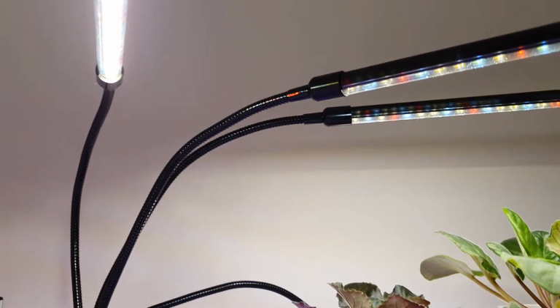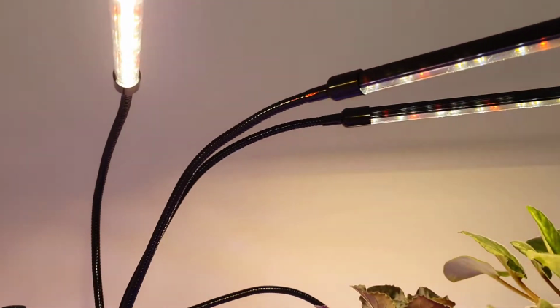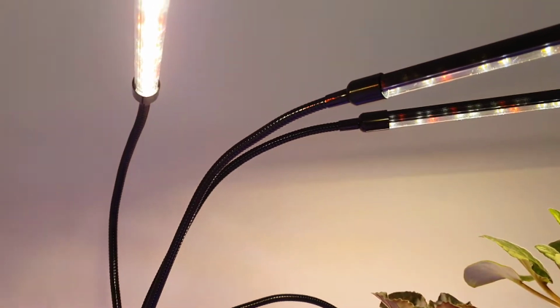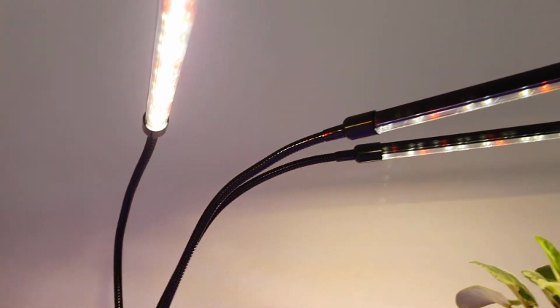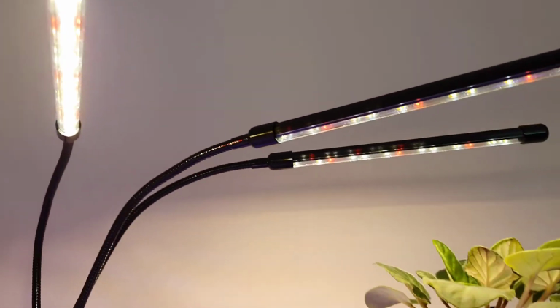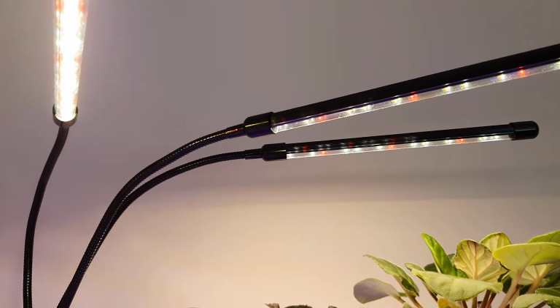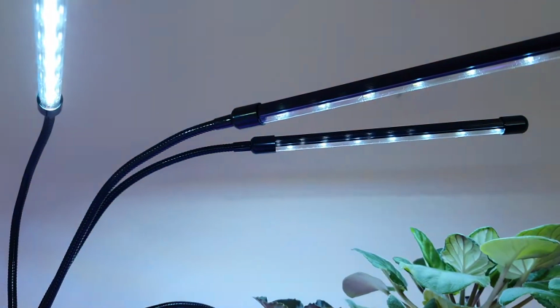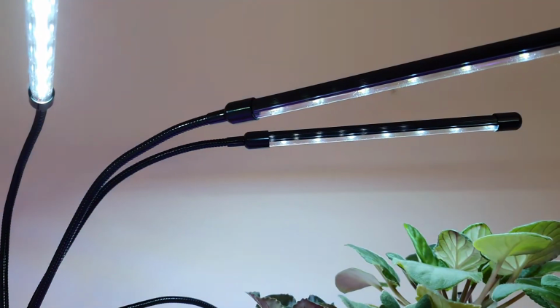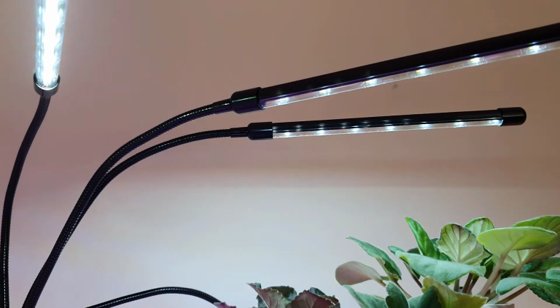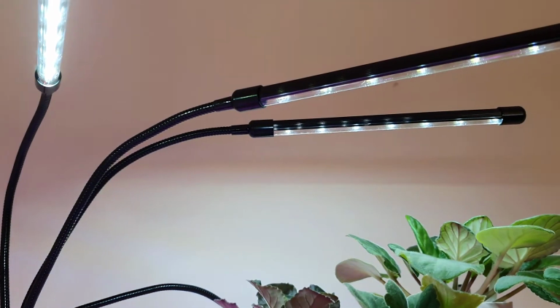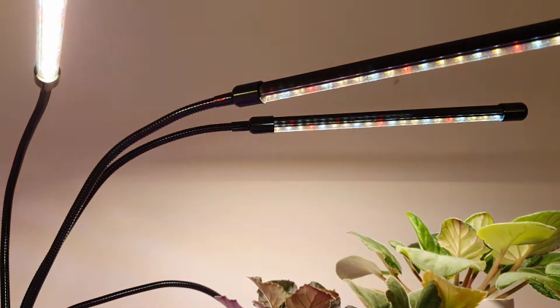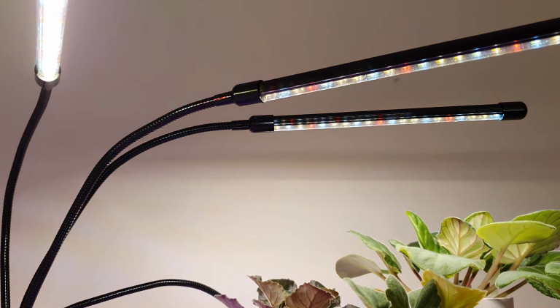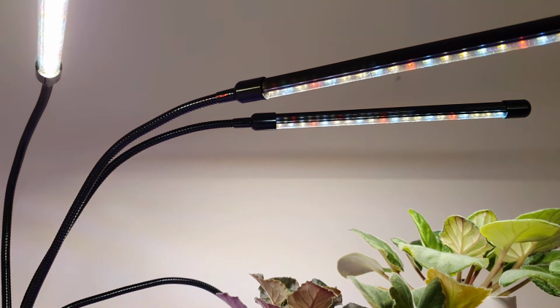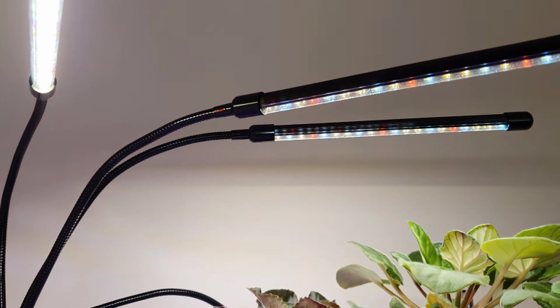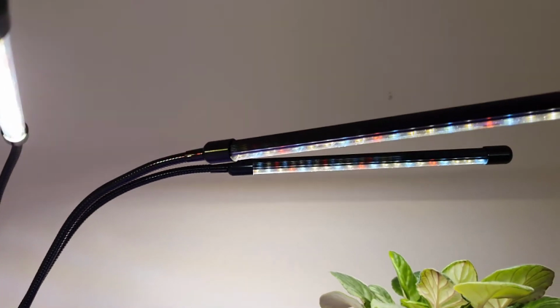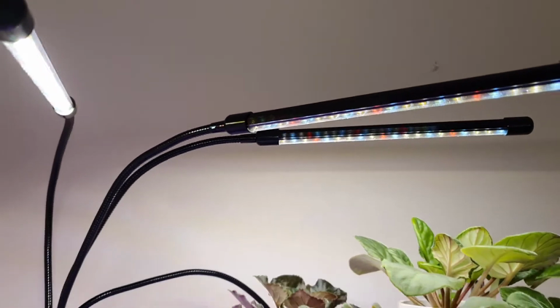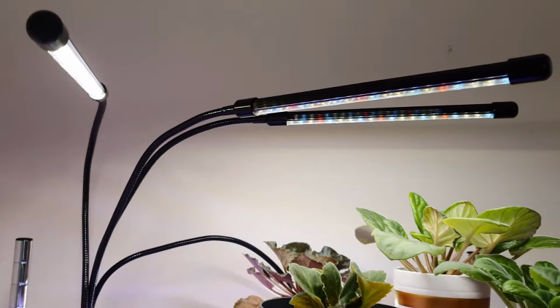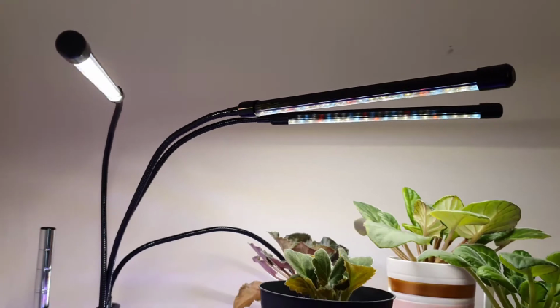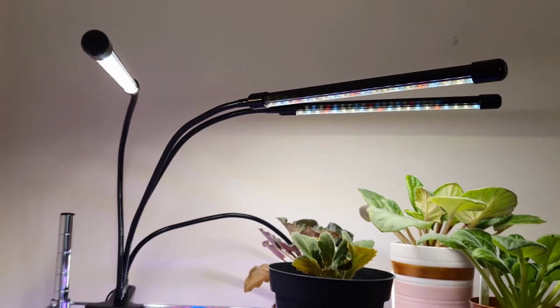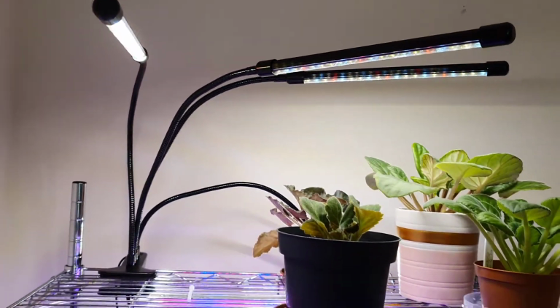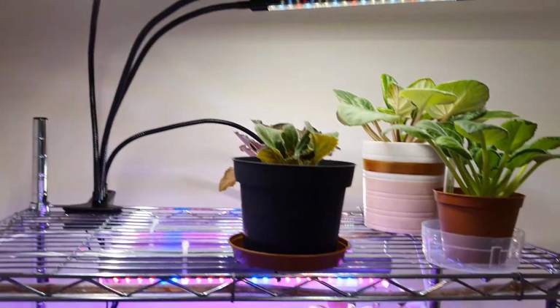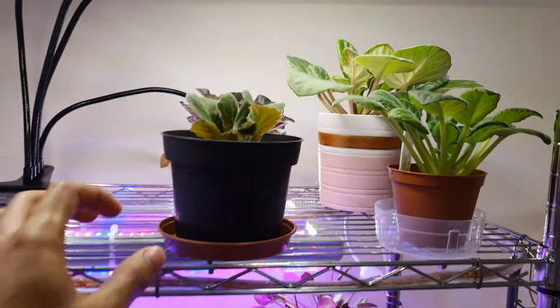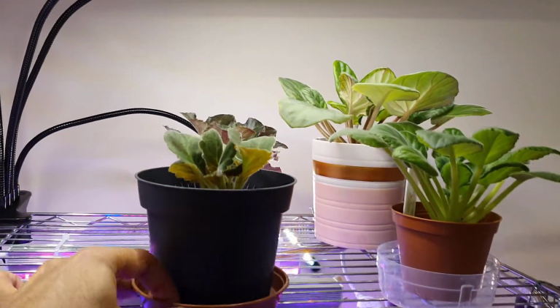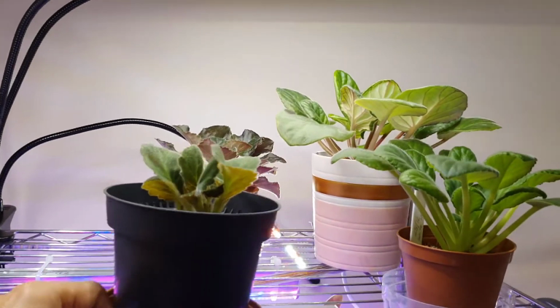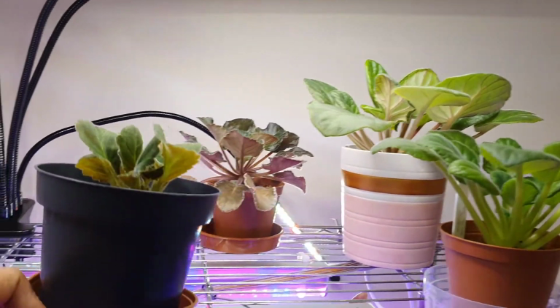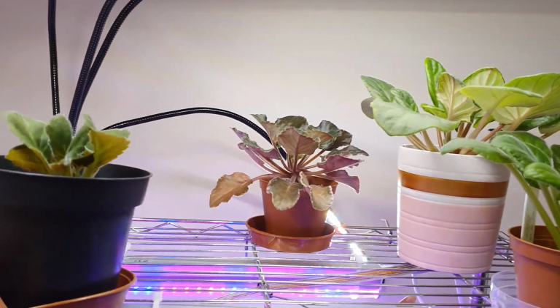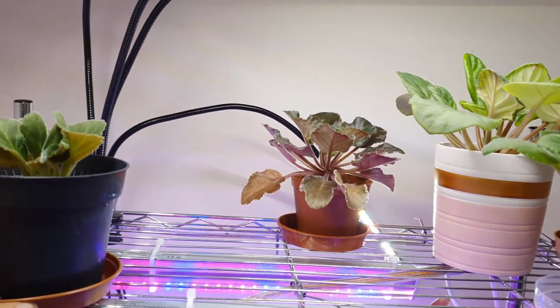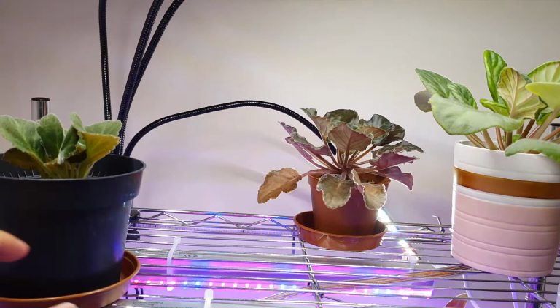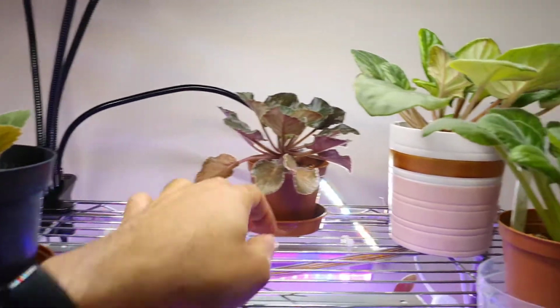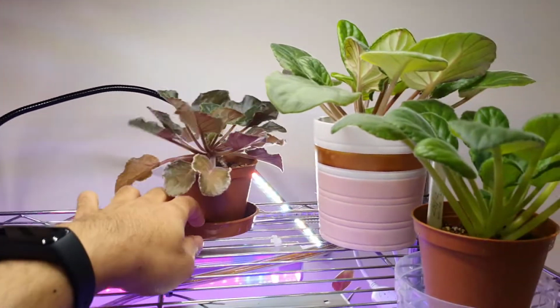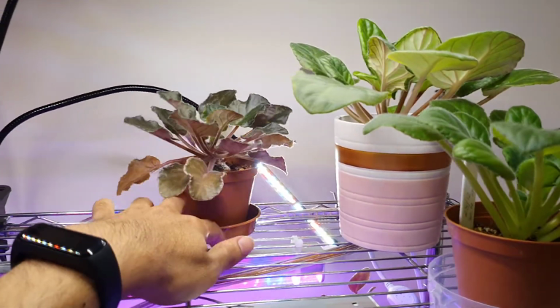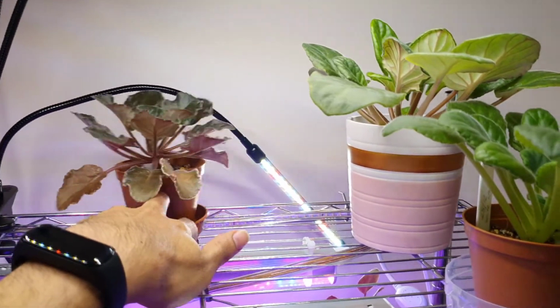These lights have three different settings. There's the red setting only, there's white only, and then there's a mix of red and white. I'll put those on there — I've got a couple of plants I'm trialing on here.